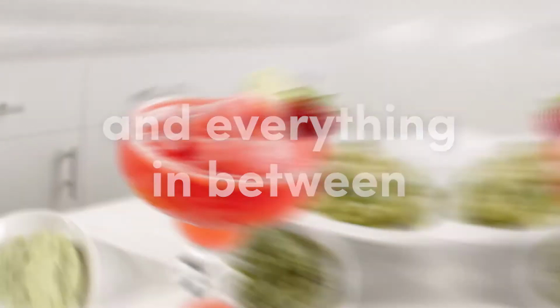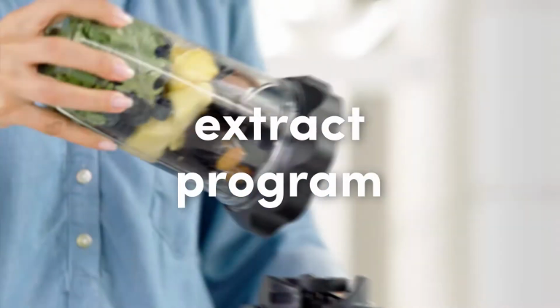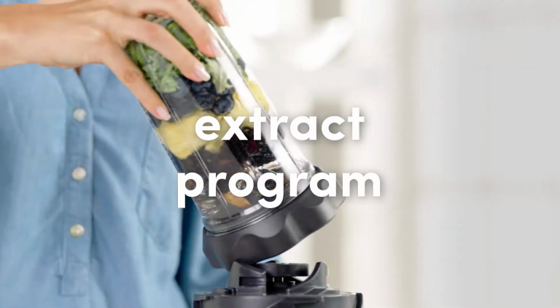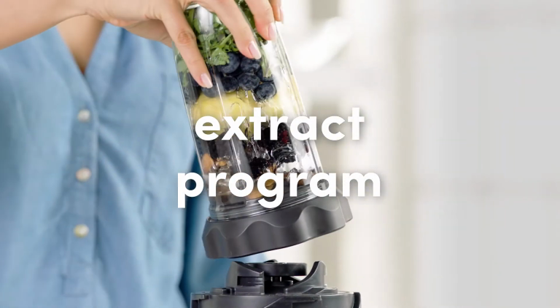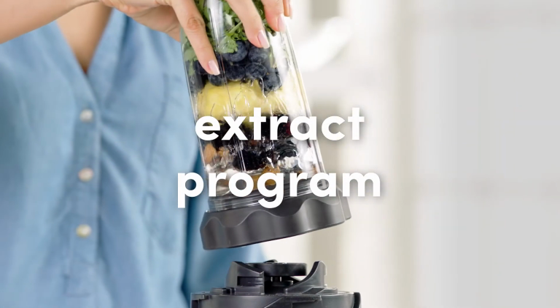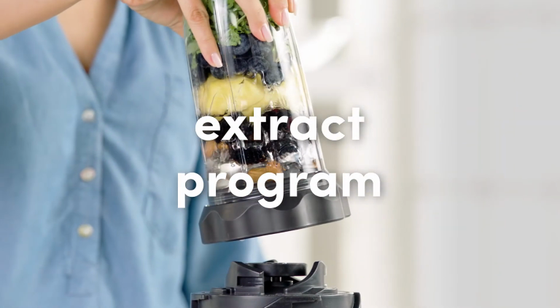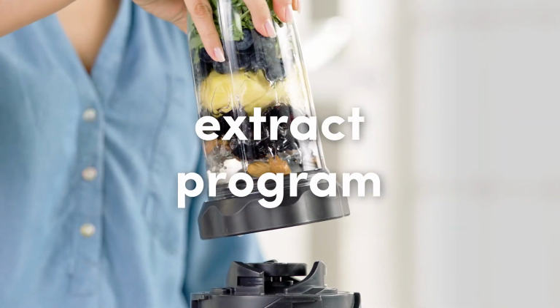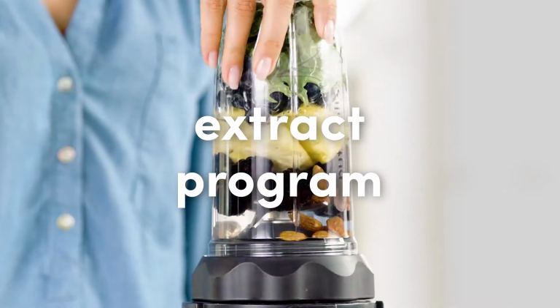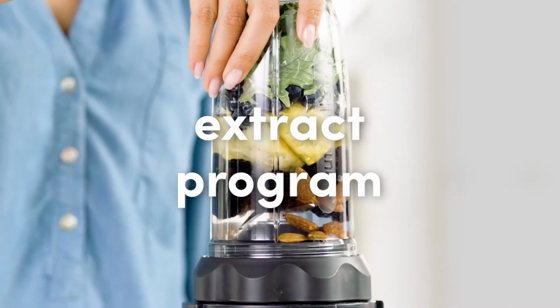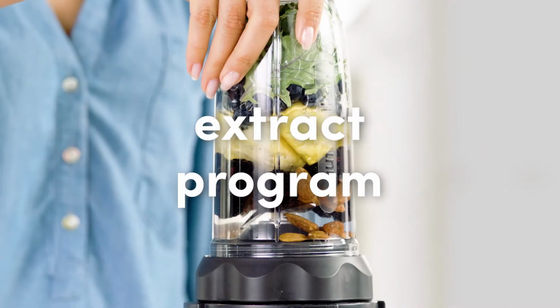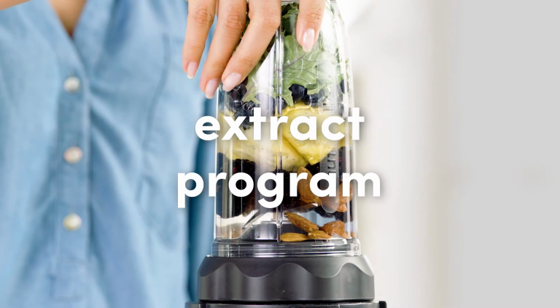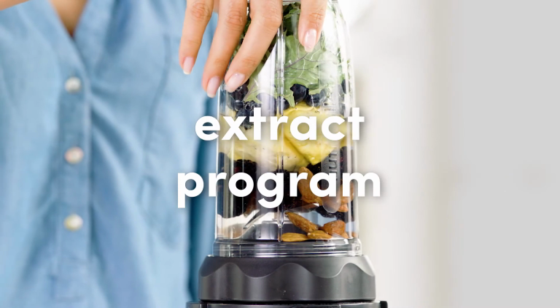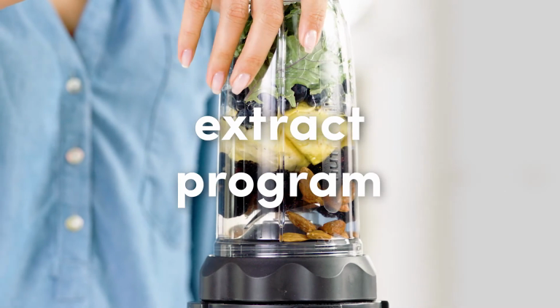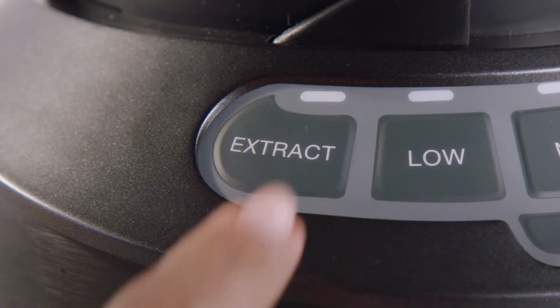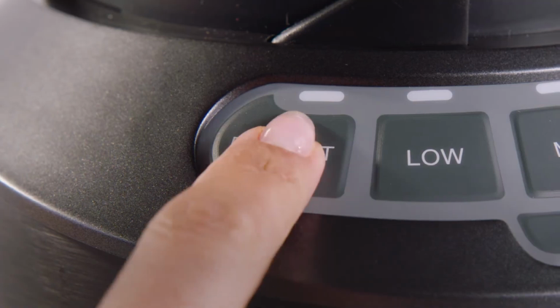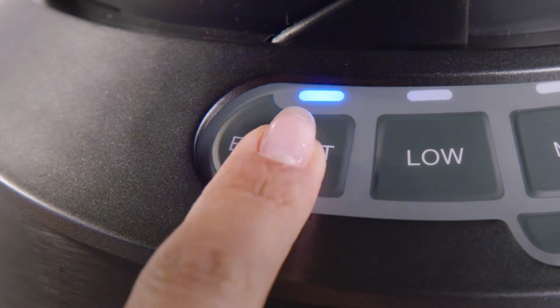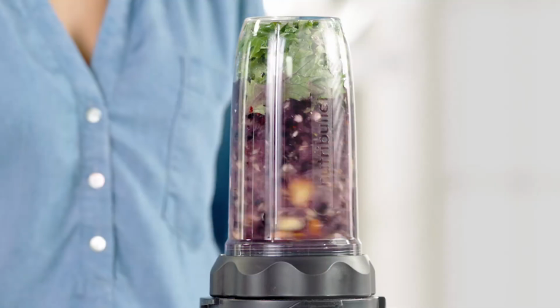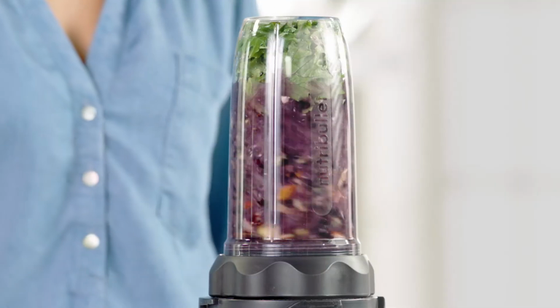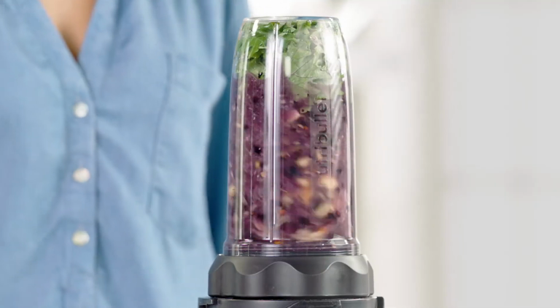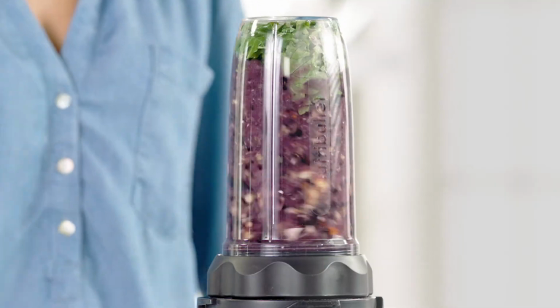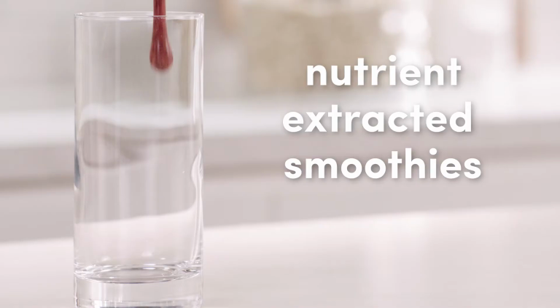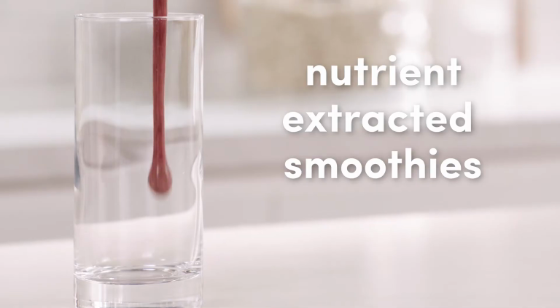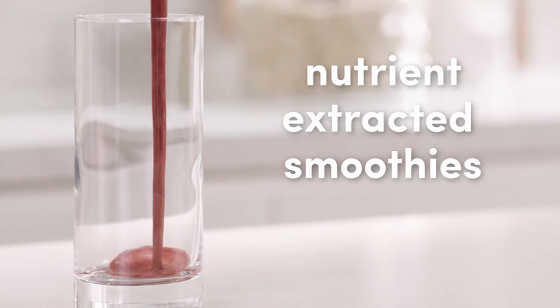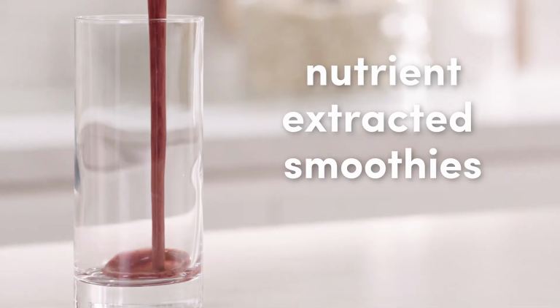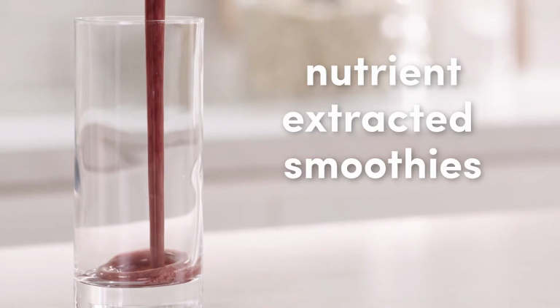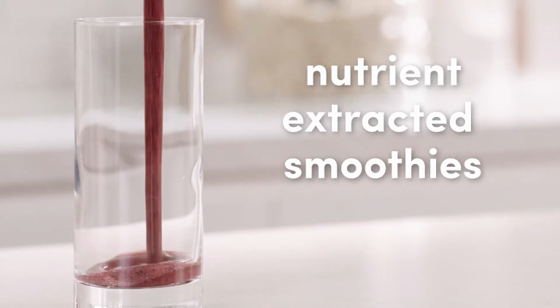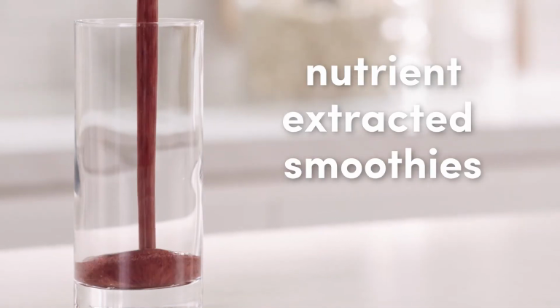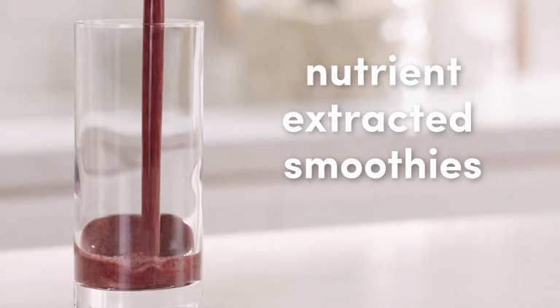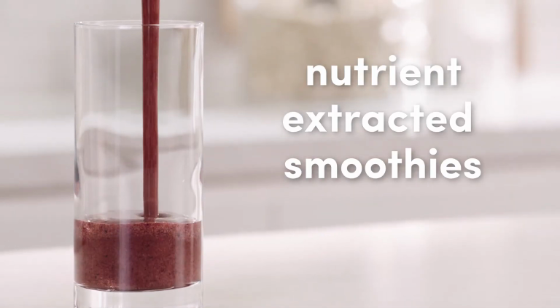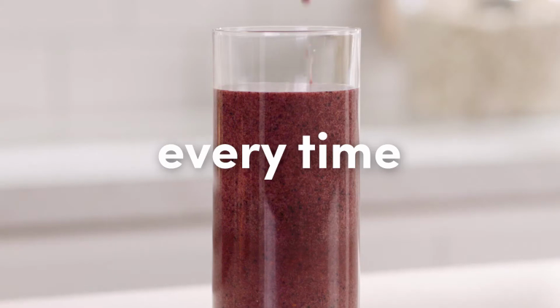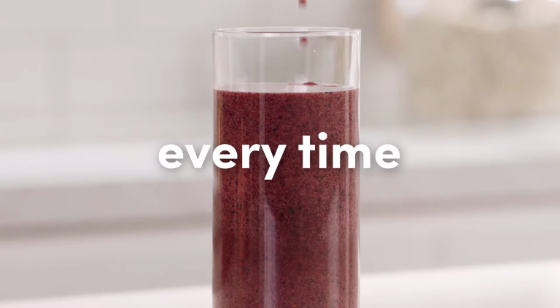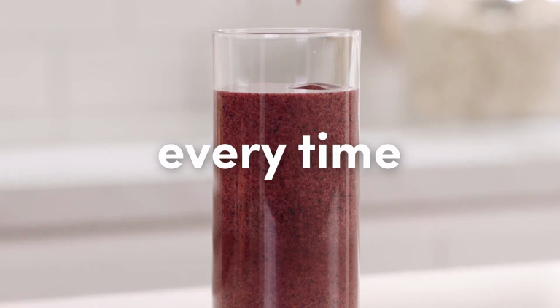Plus, Nutribullet's exclusive extract program is specially designed to create perfect nutrient-extracted smoothies every time.